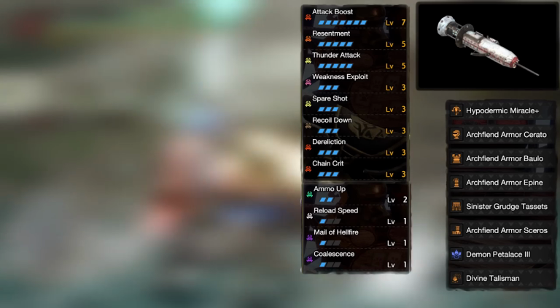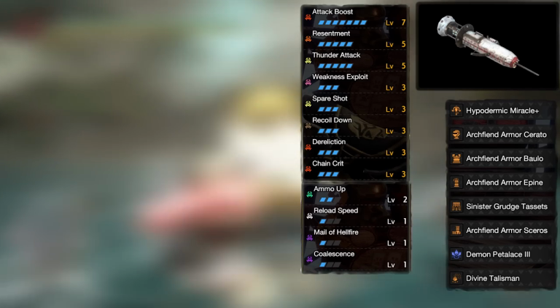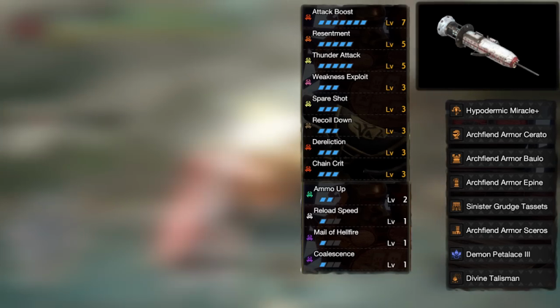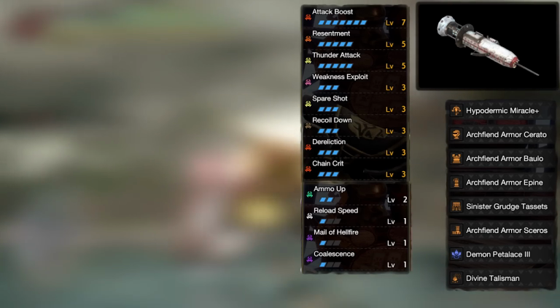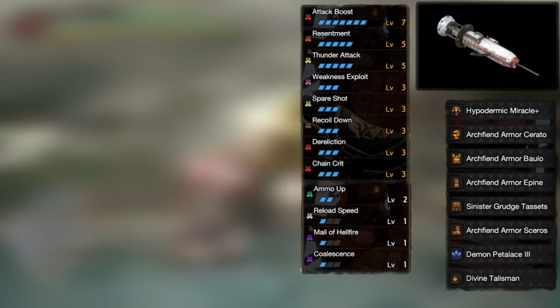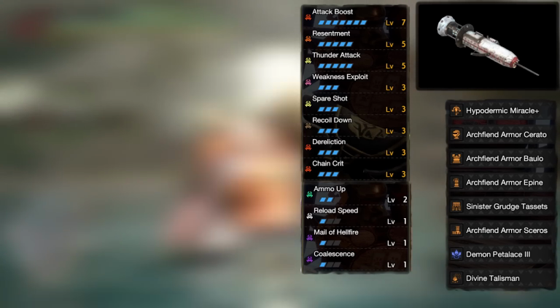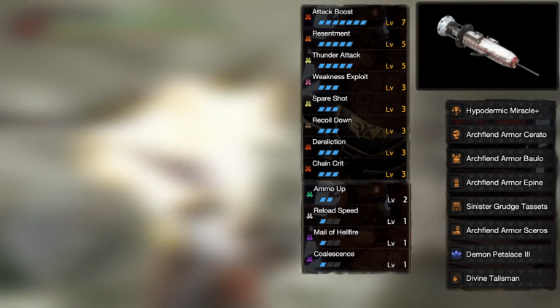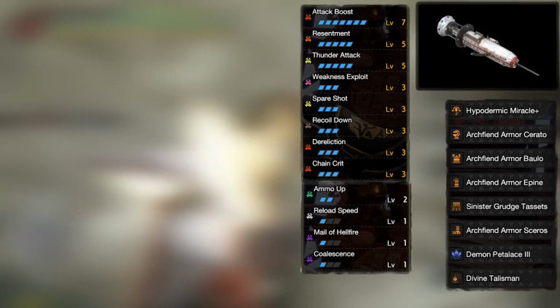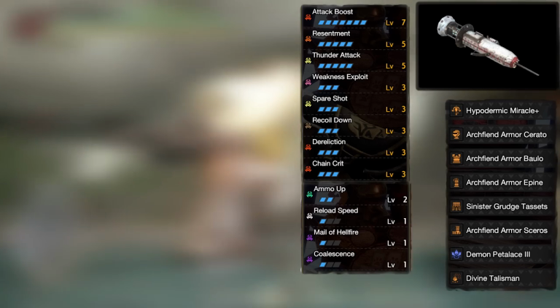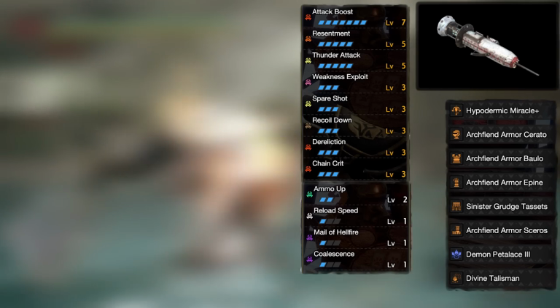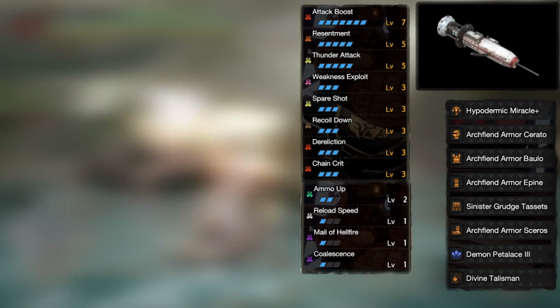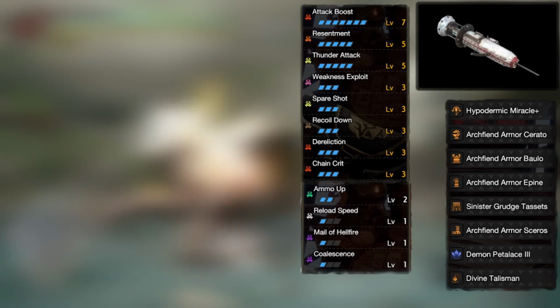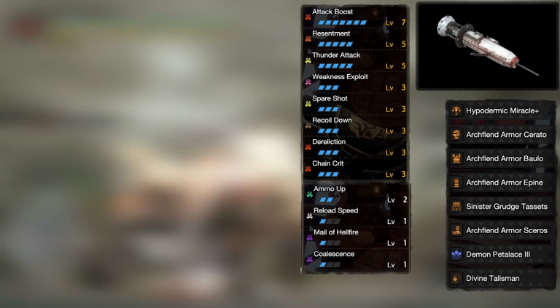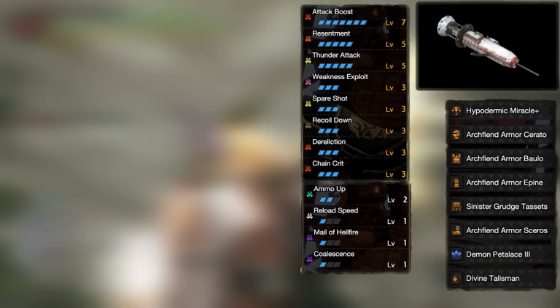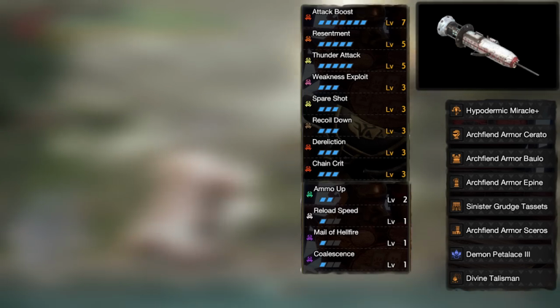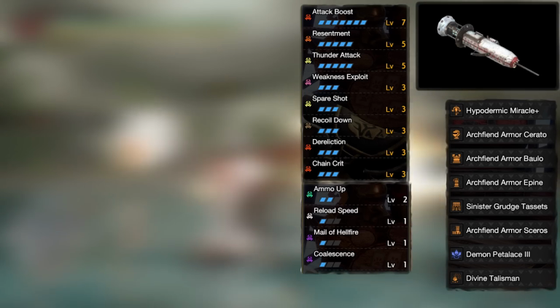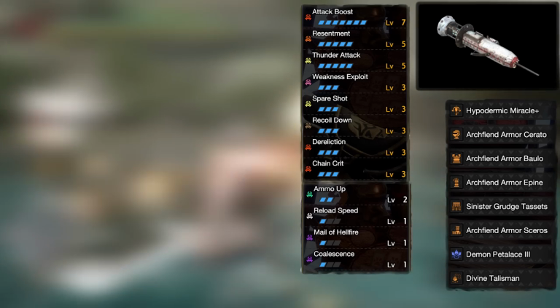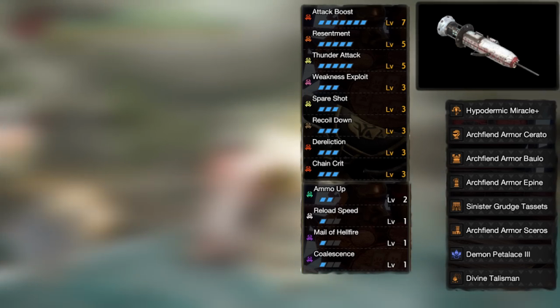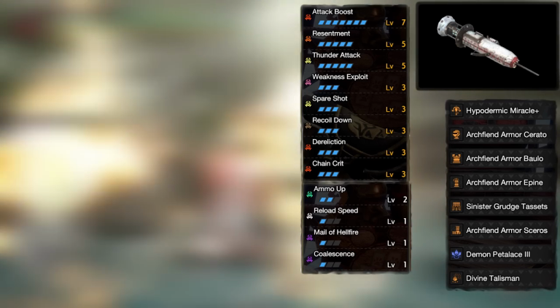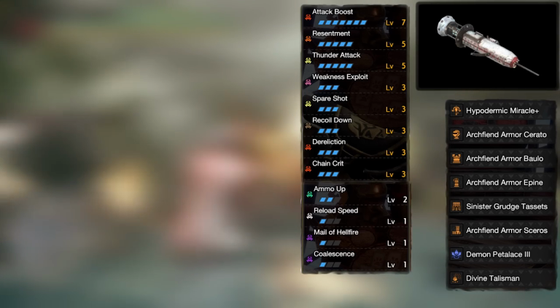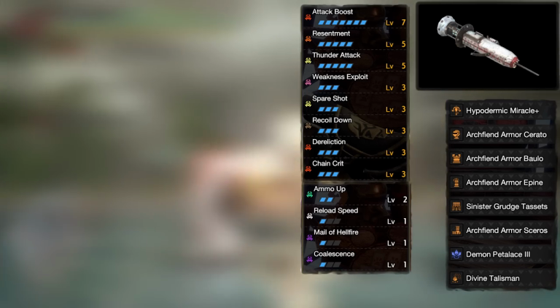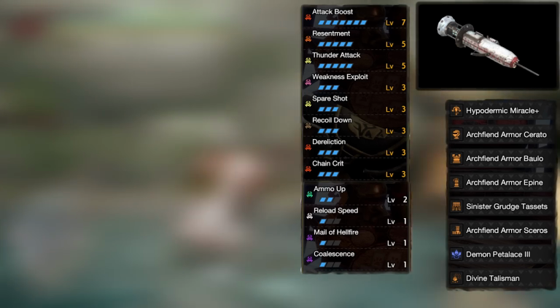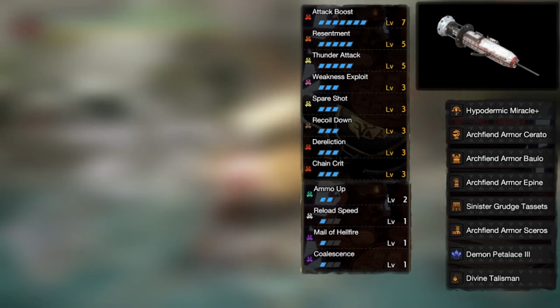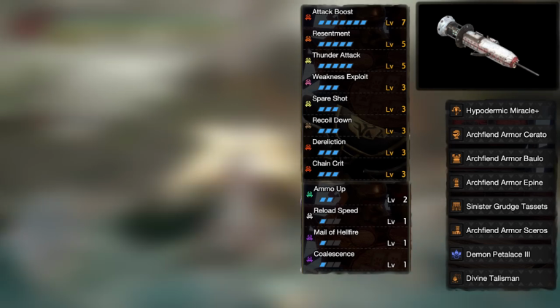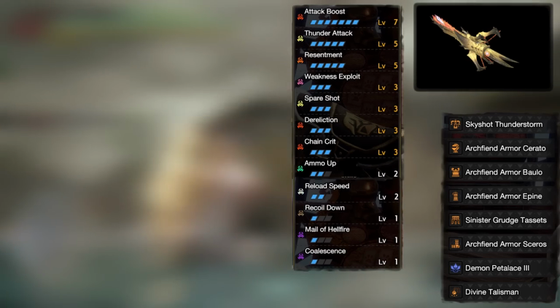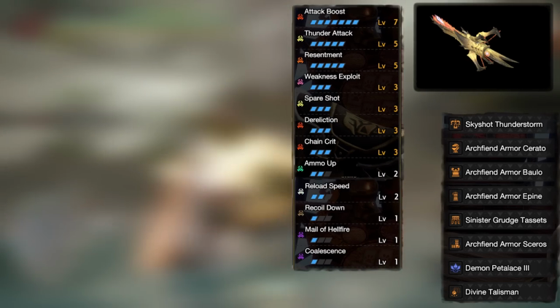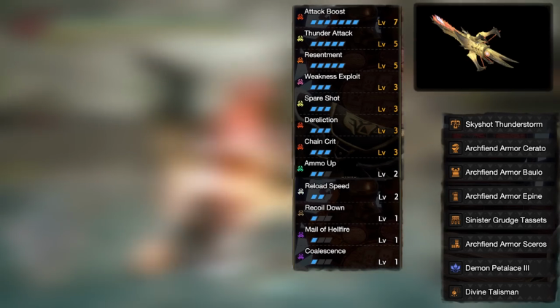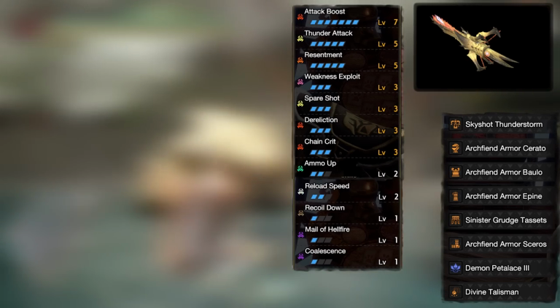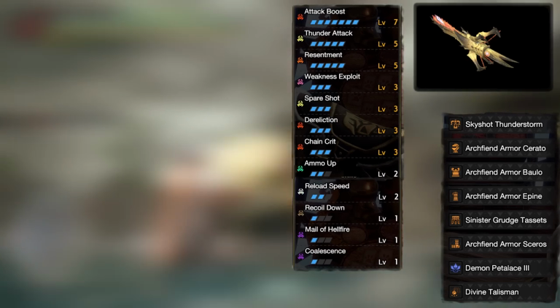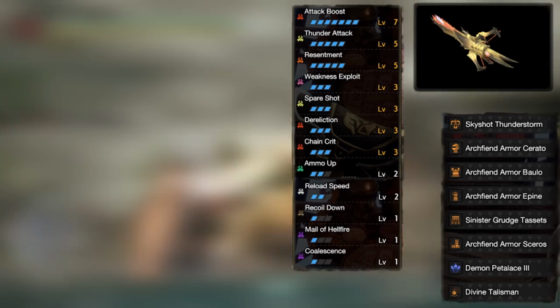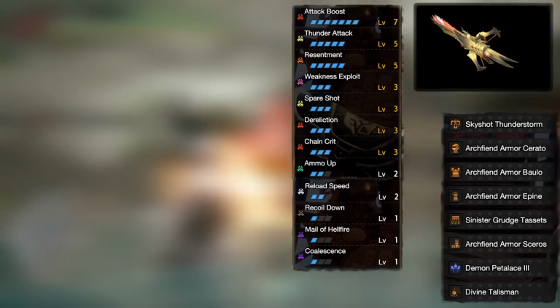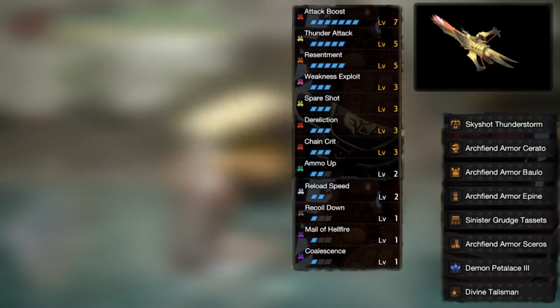For Thunder Element, light bowgun is sticking to Kizu, which unfortunately has low raw — because sadly Narwa and all the other light bowguns for Thunder run Rapid Fire Elemental Pierce, which is the trap and will never be used. For heavy bowgun, as you may have seen already, Narwa is going to be our go-to there.